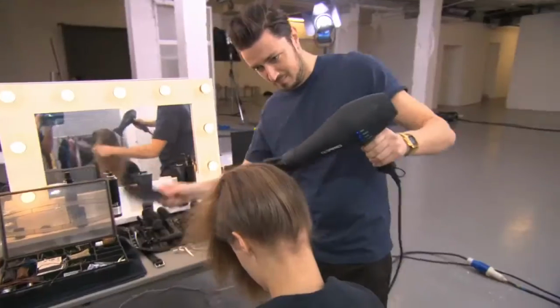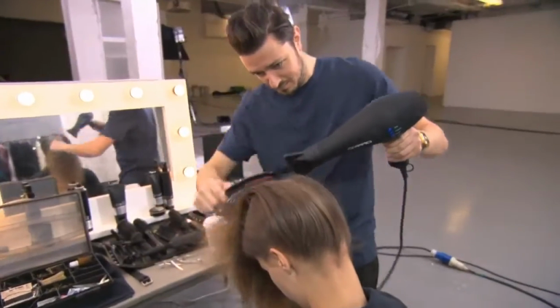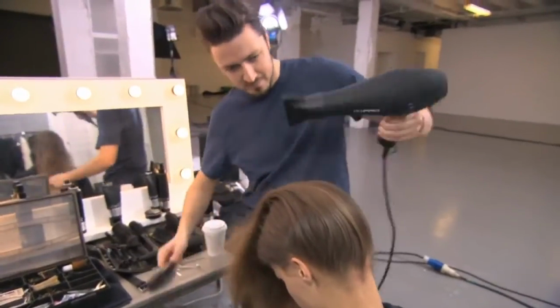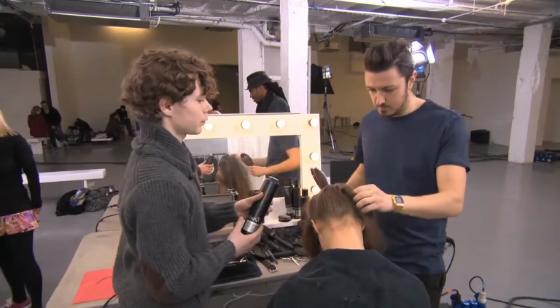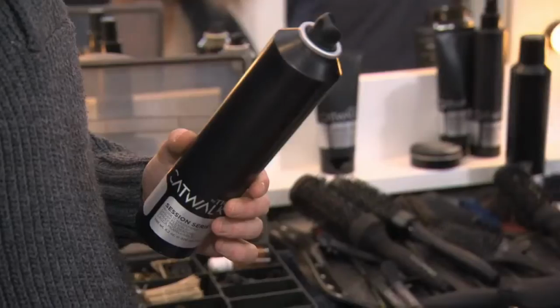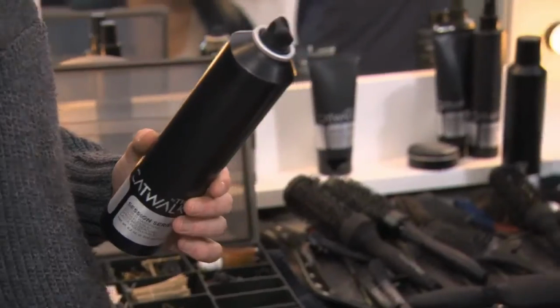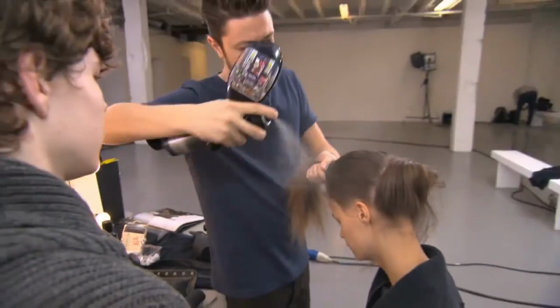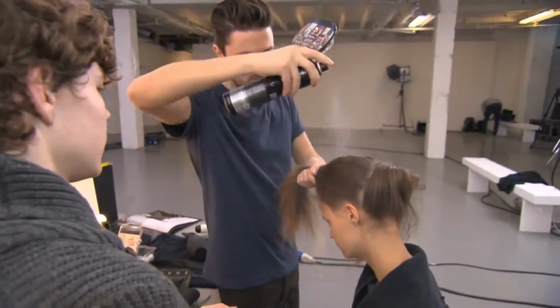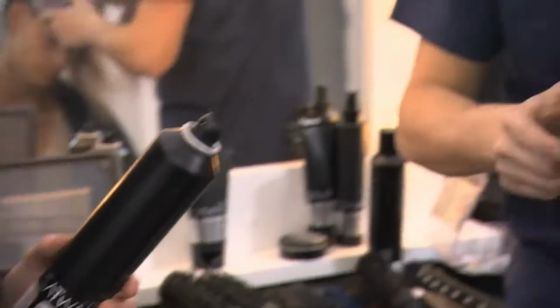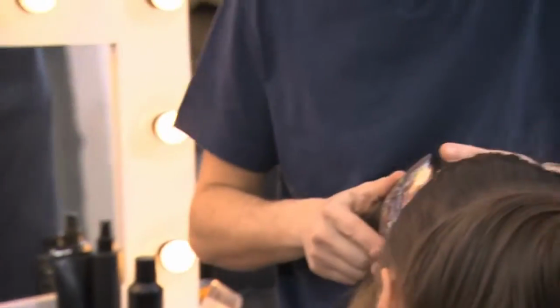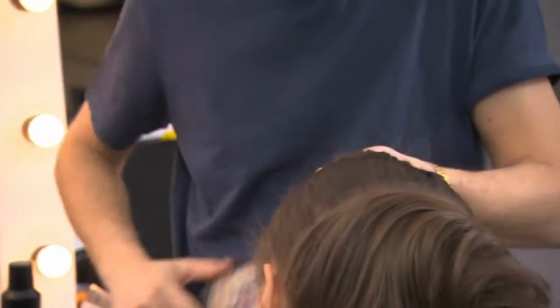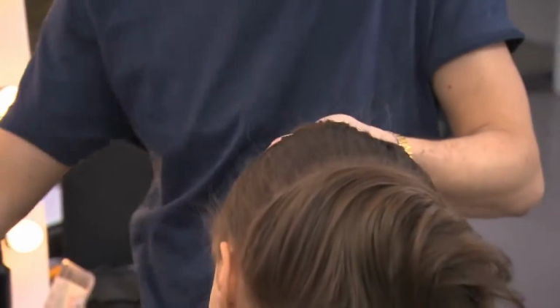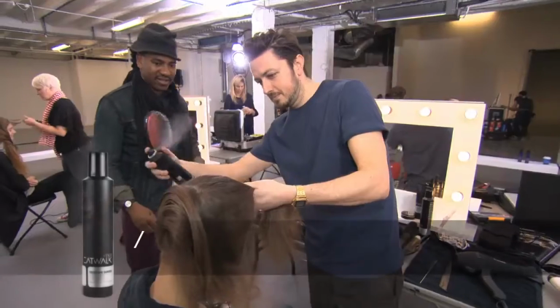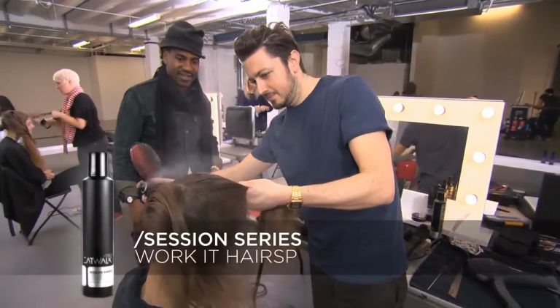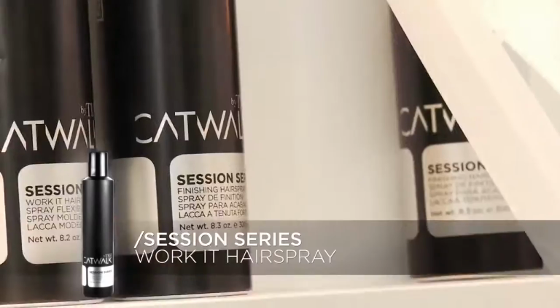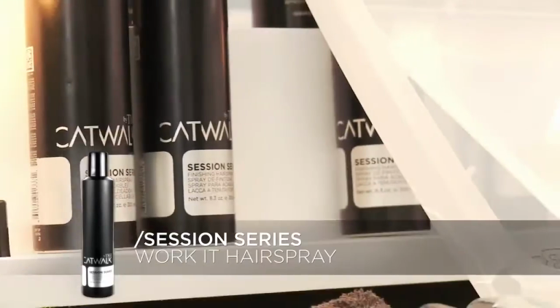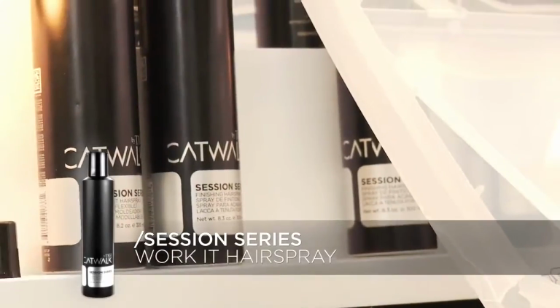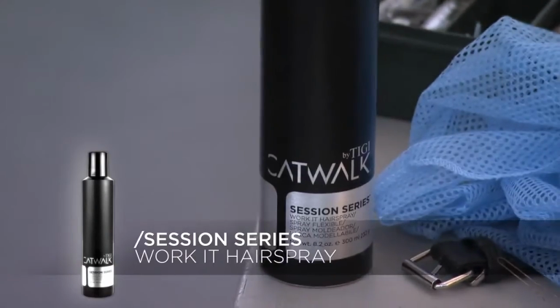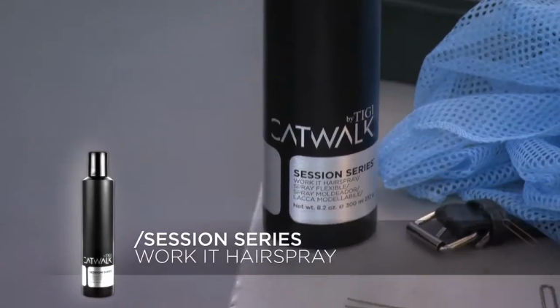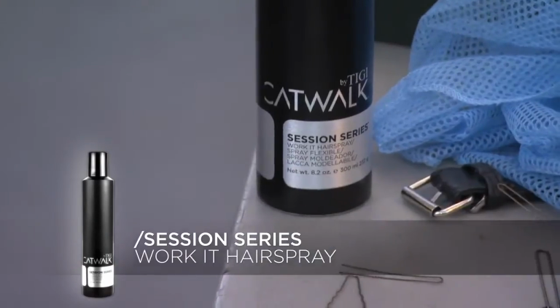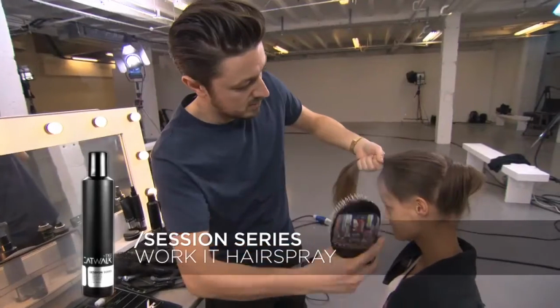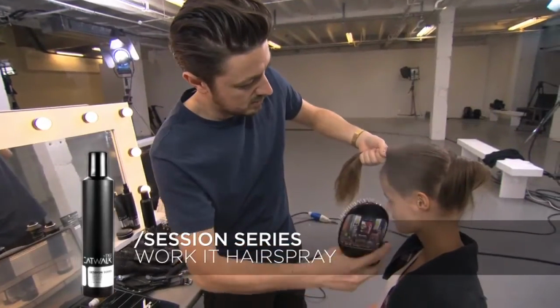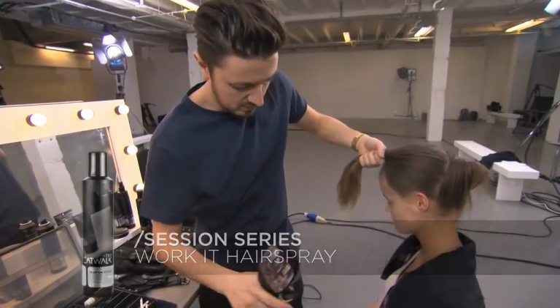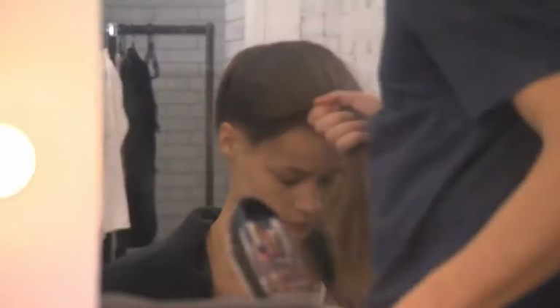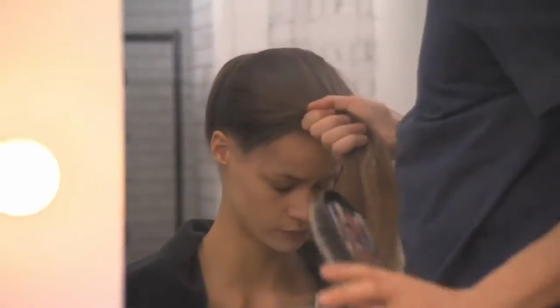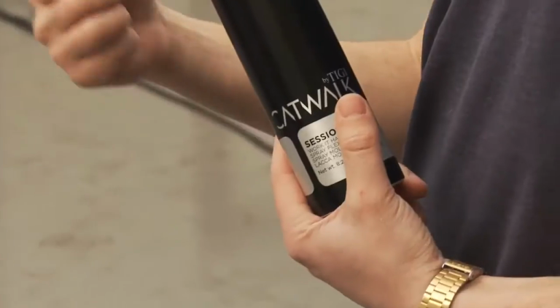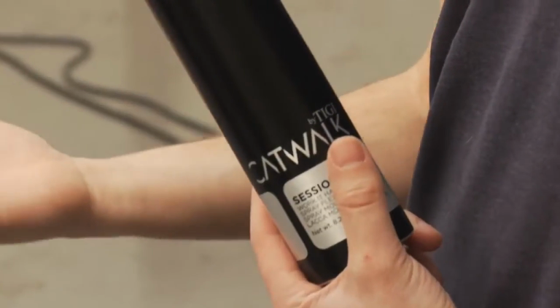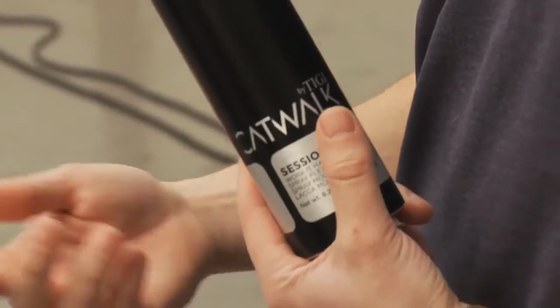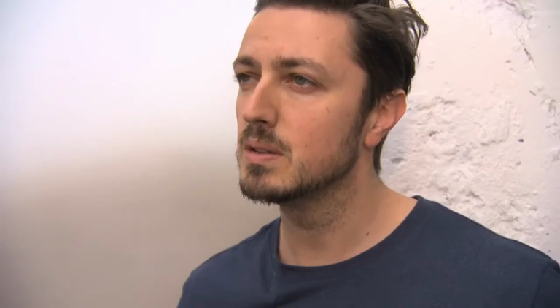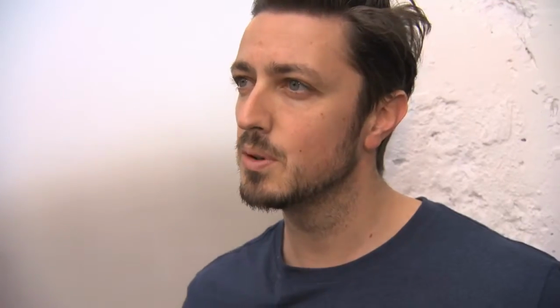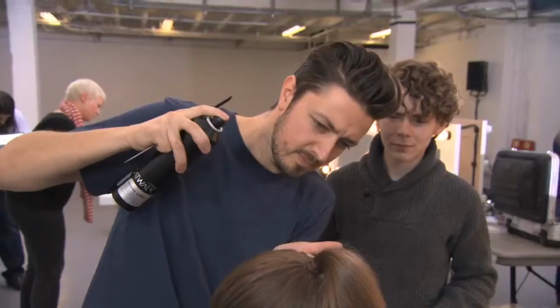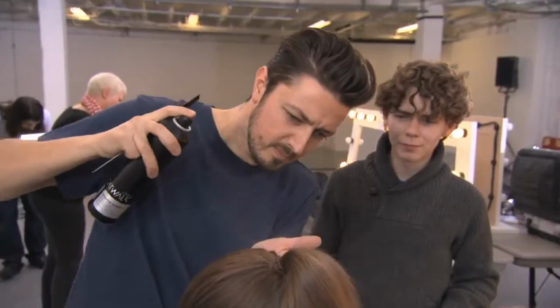It takes time and the right product. That's why today, for the session series, and this particular look, we use the Work It hairspray. The Work It hairspray is something you can control the effect of — you can spray a little bit at a time and build up the product into it.